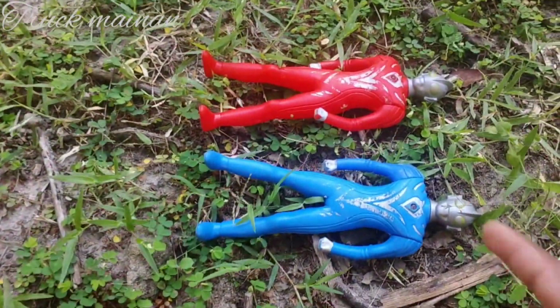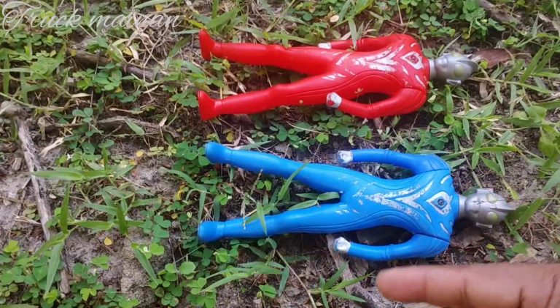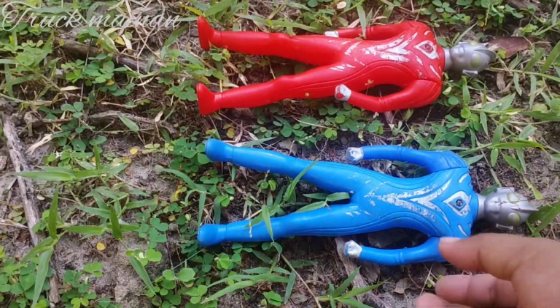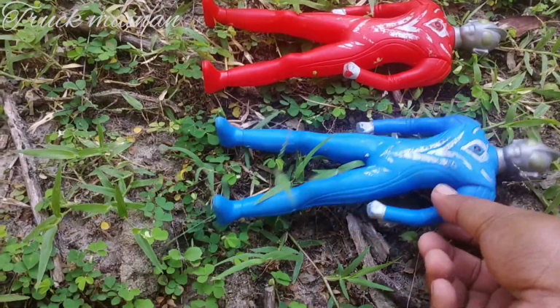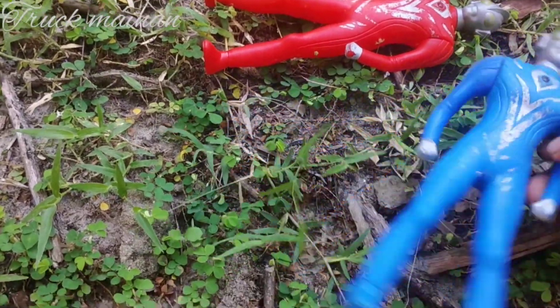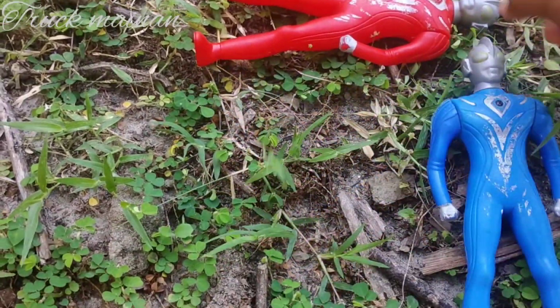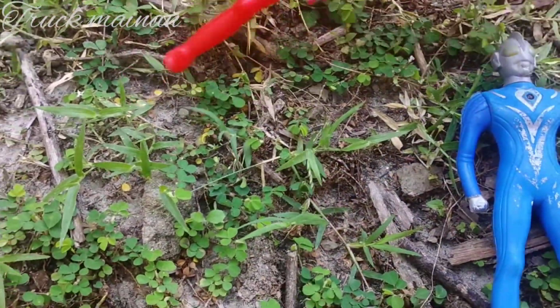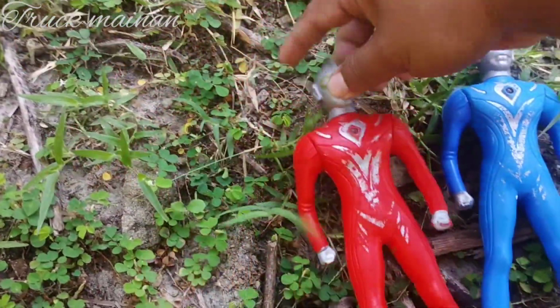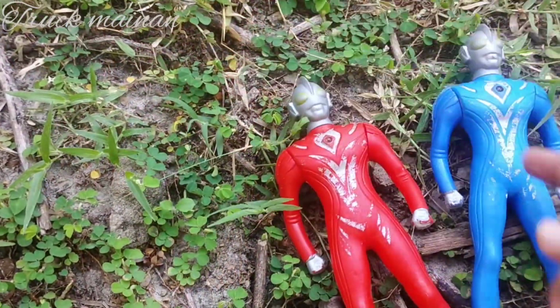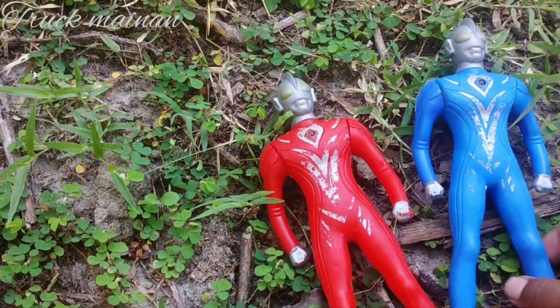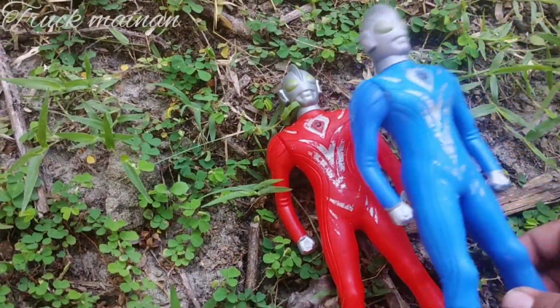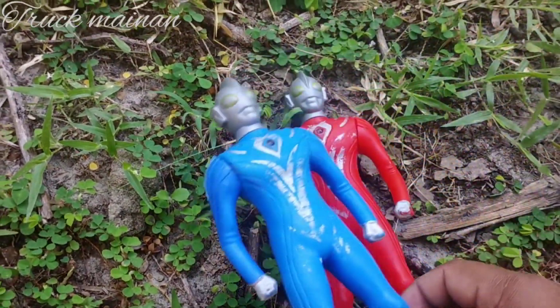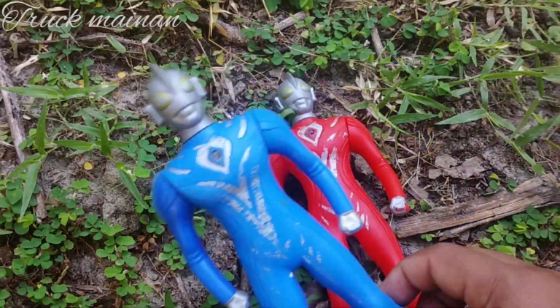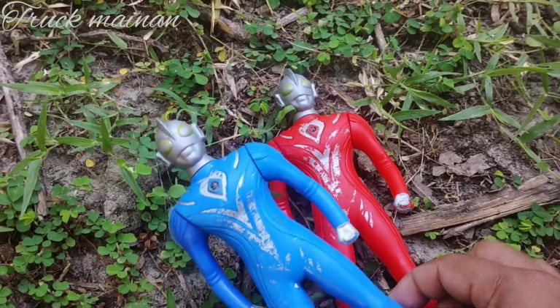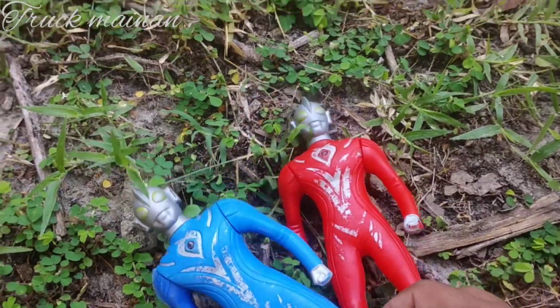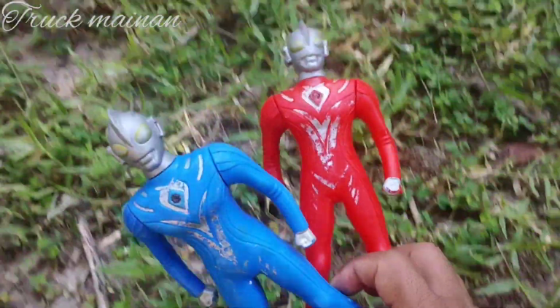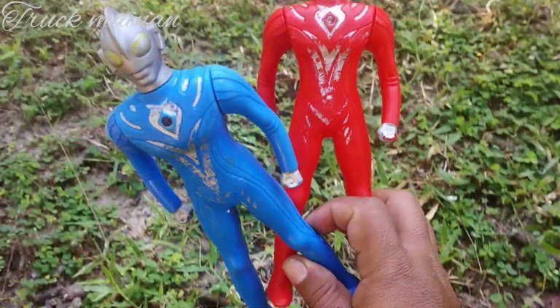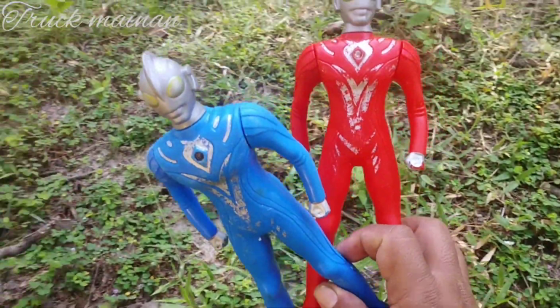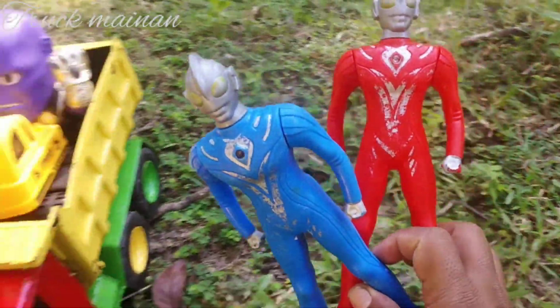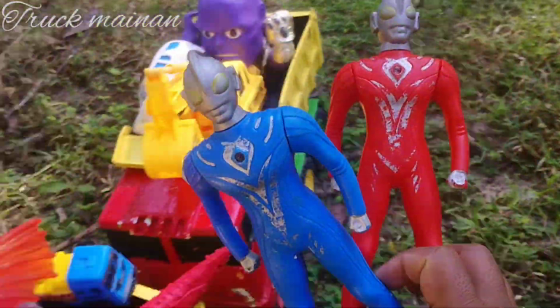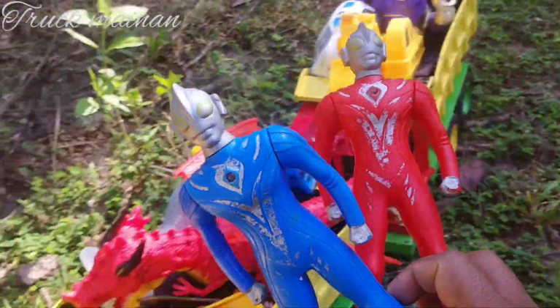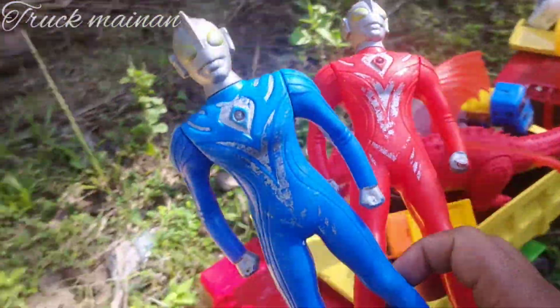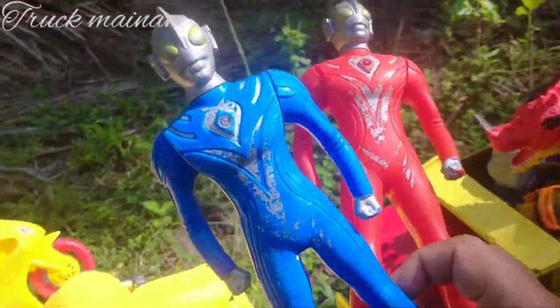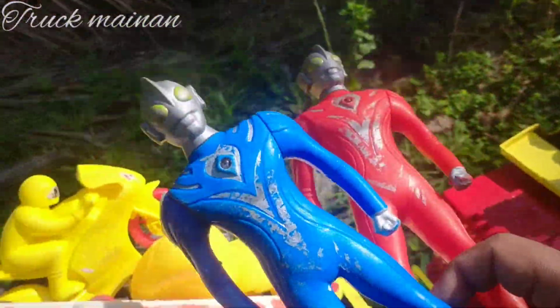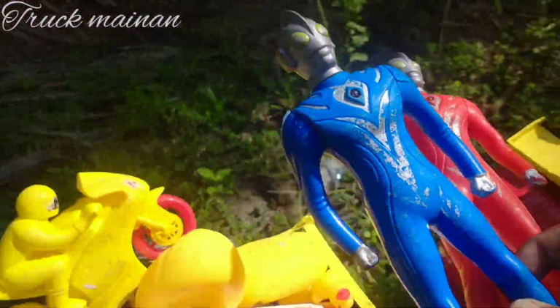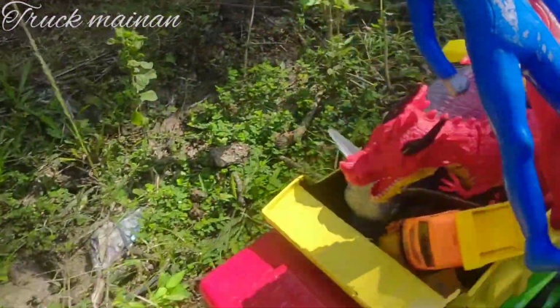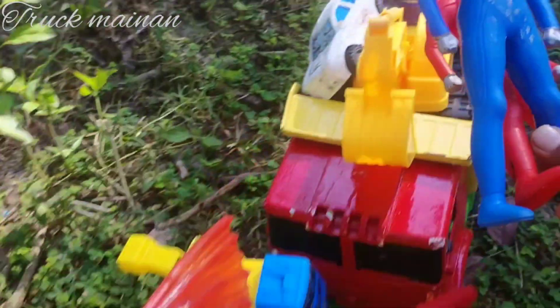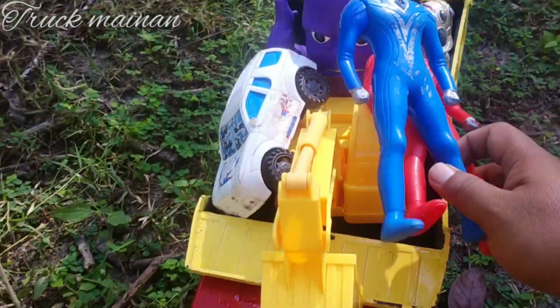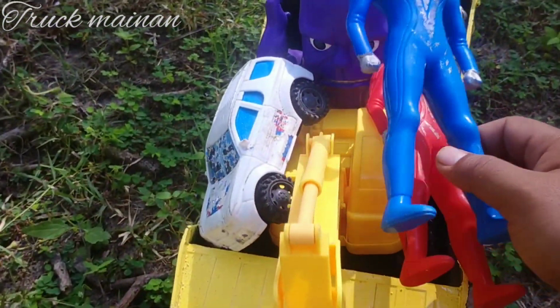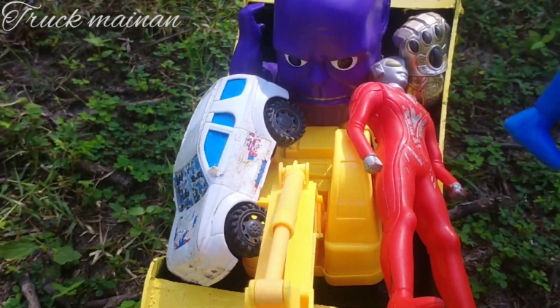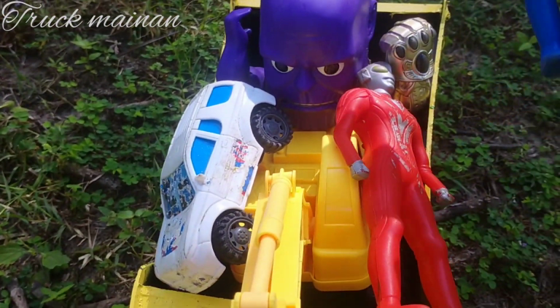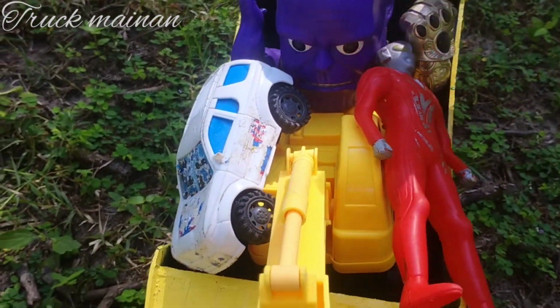Wow, di sini ada superhero, teman-teman. Ultraman merah sama Ultraman biru. Mantul. Kita naikkan di sini, teman-teman.